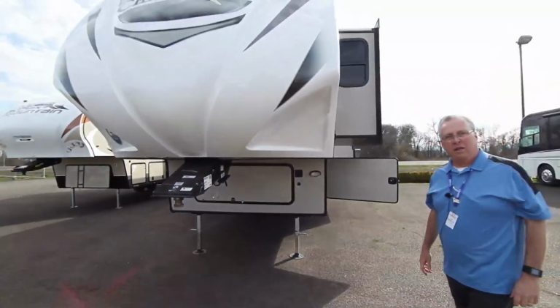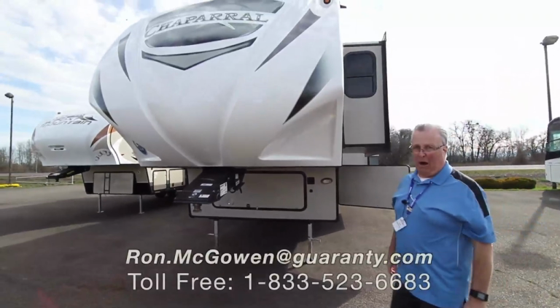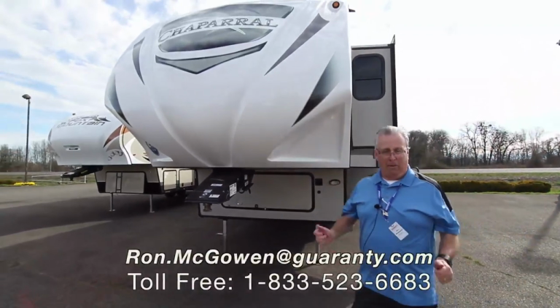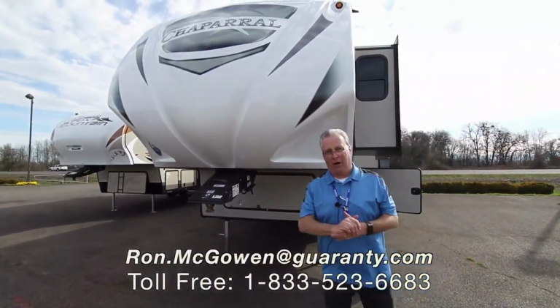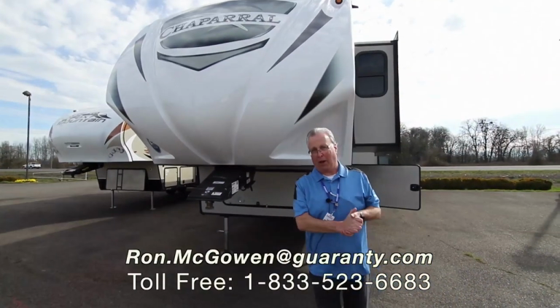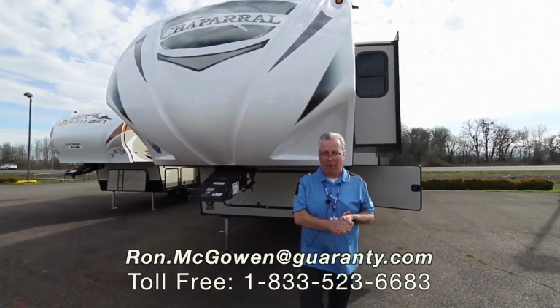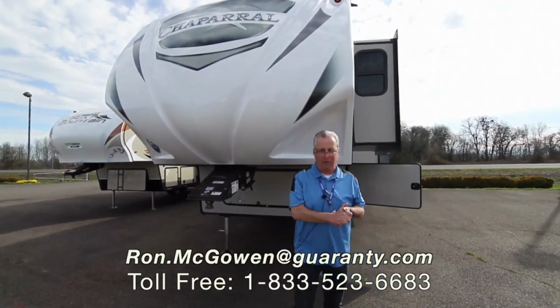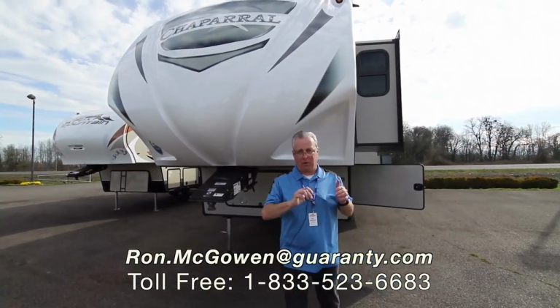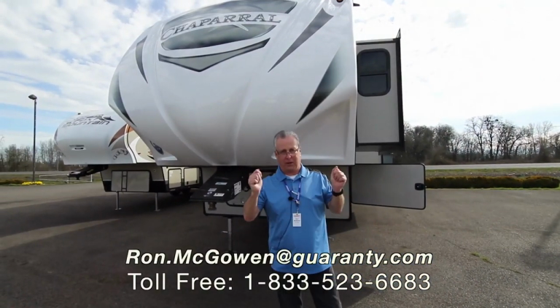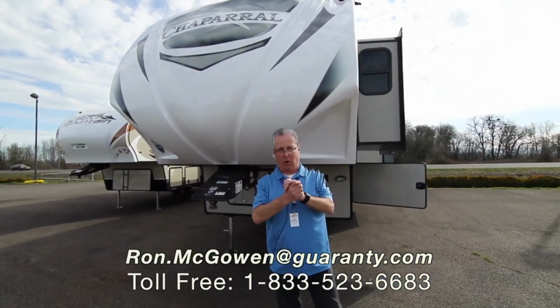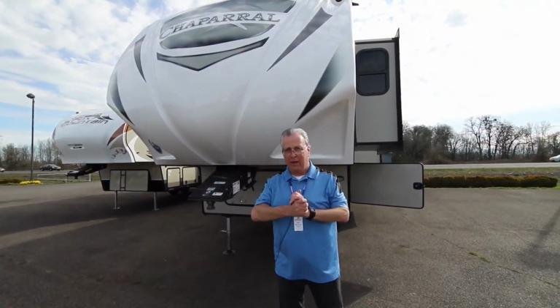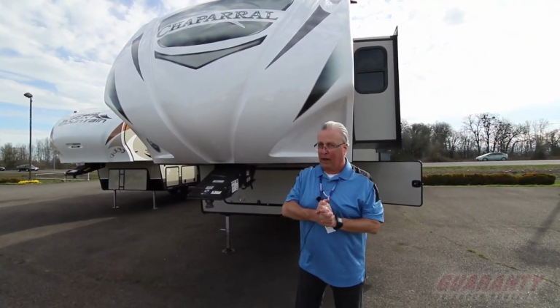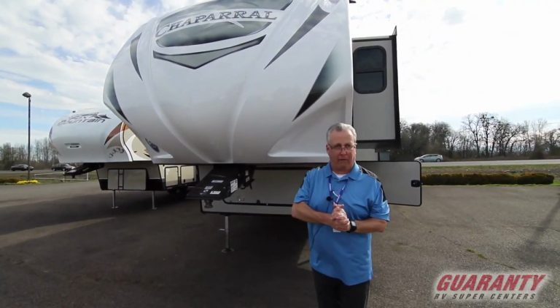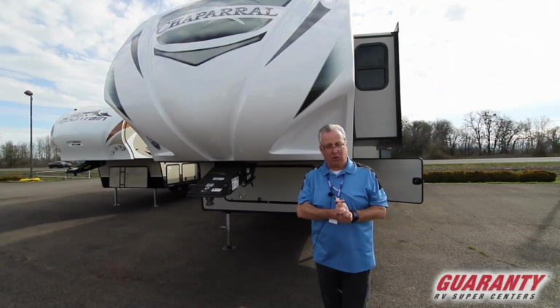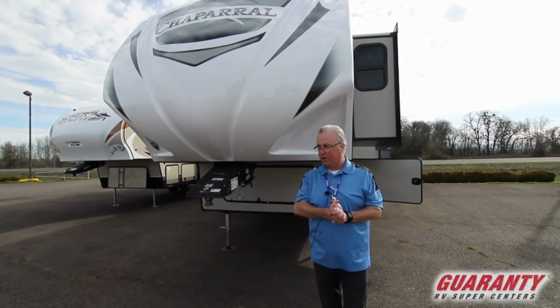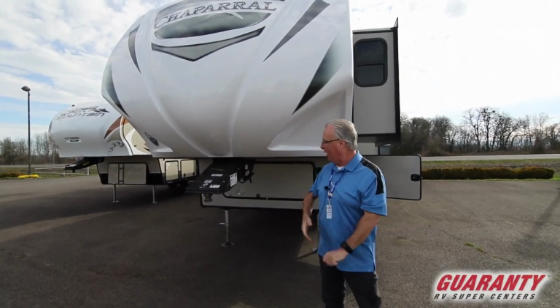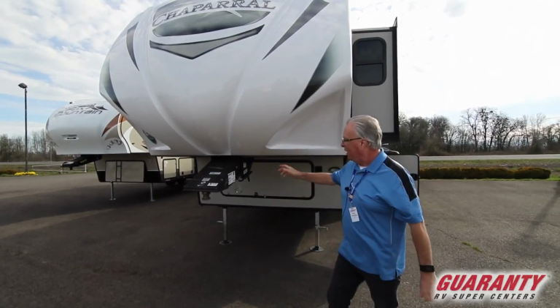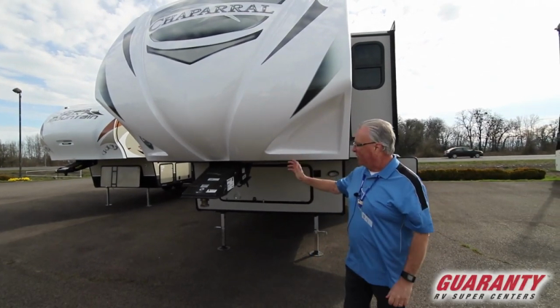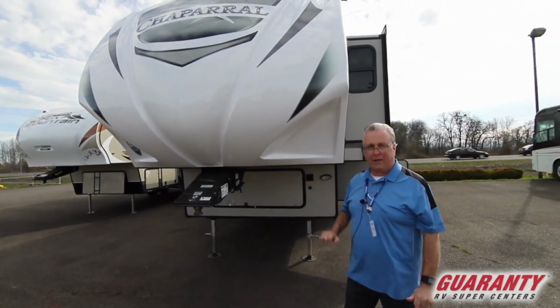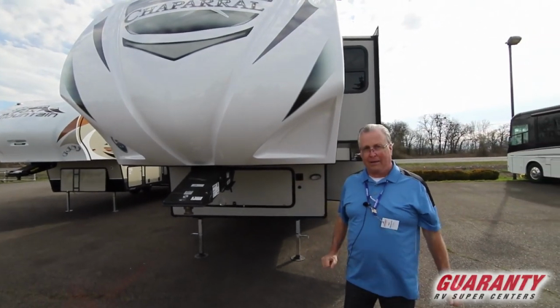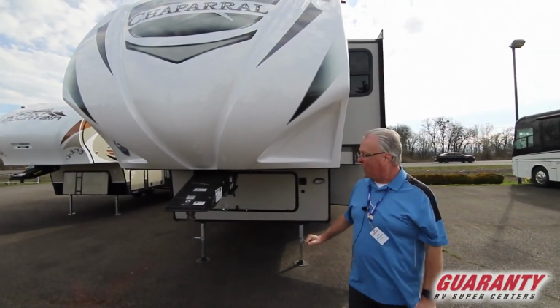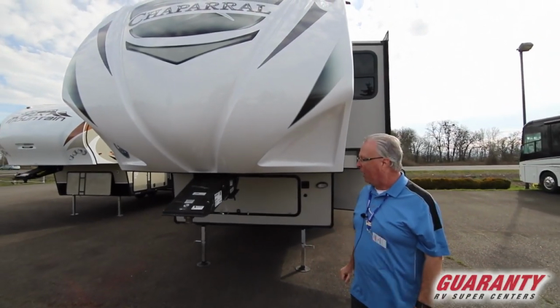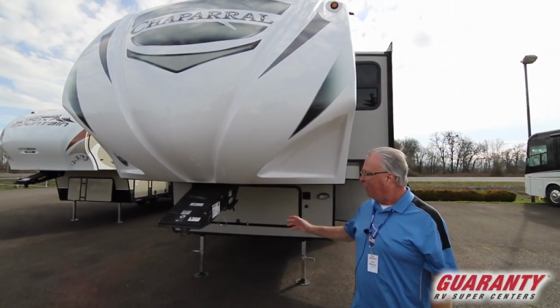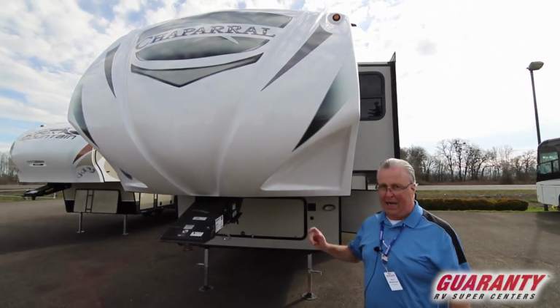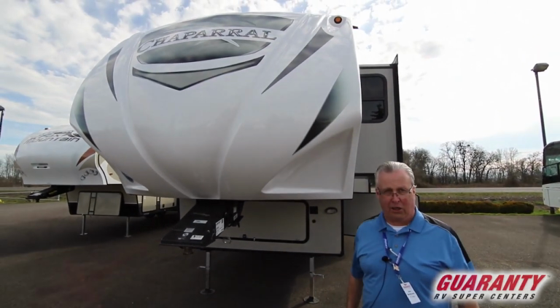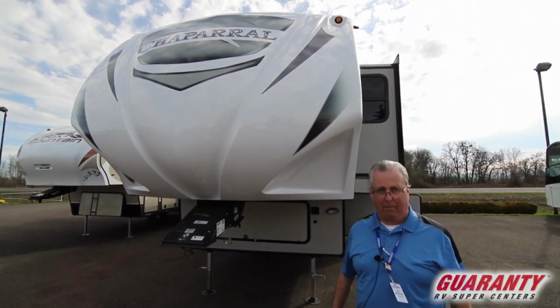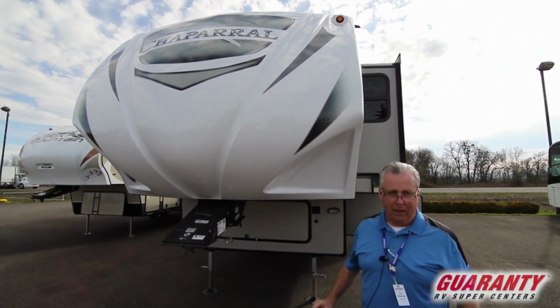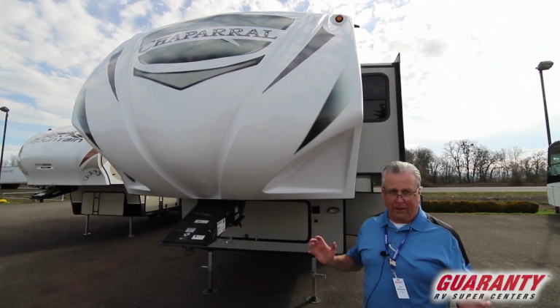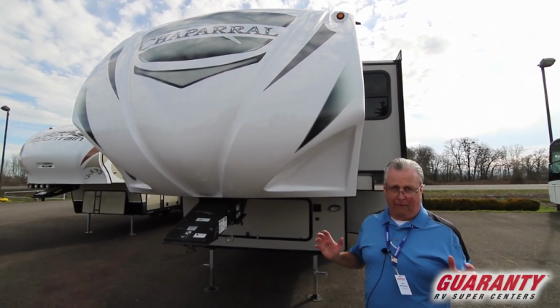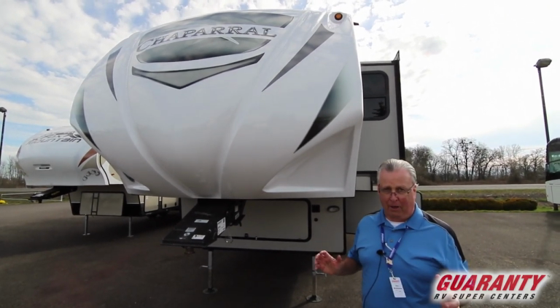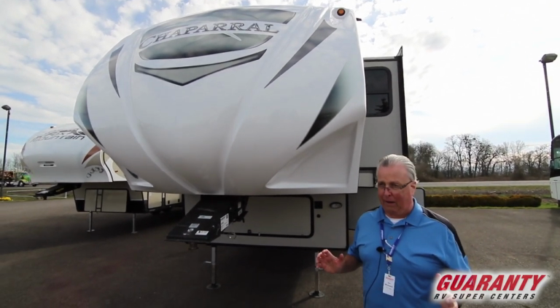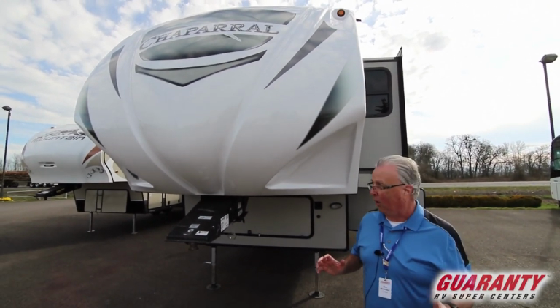Ron McGowan here with Guaranty RV in beautiful Junction City, Oregon. I'm going to give you a video tour this morning of the 2019 Chaparral 392 Mid Bunk. This is a fabulous family unit.